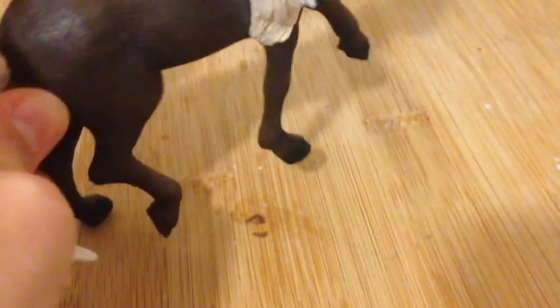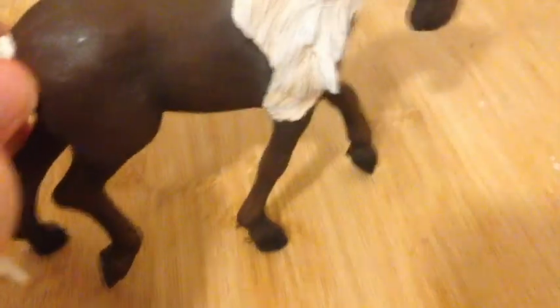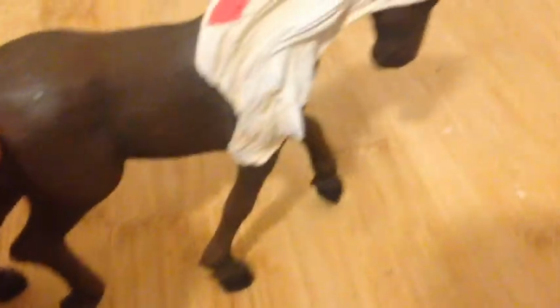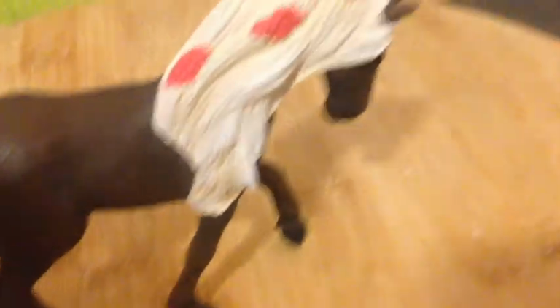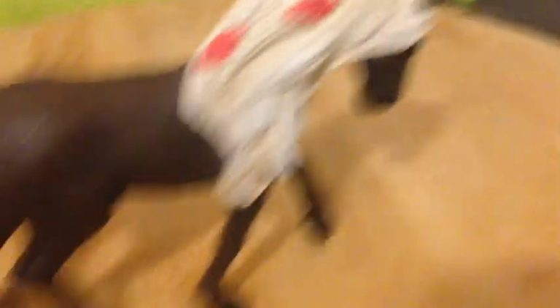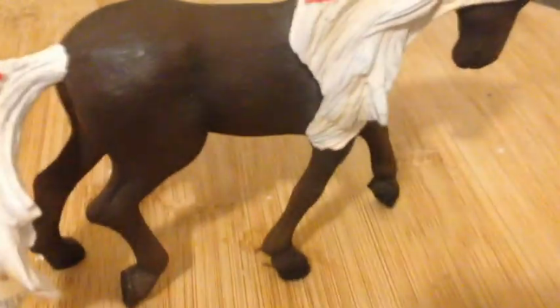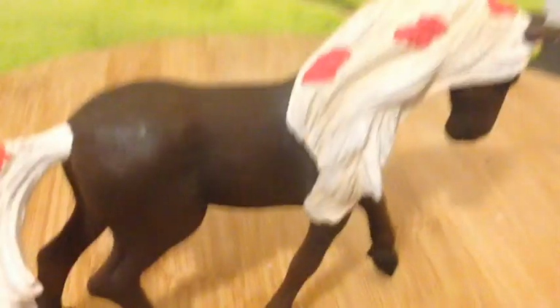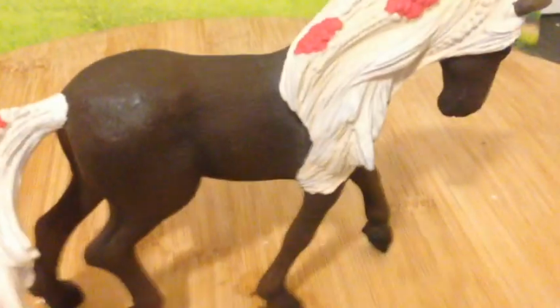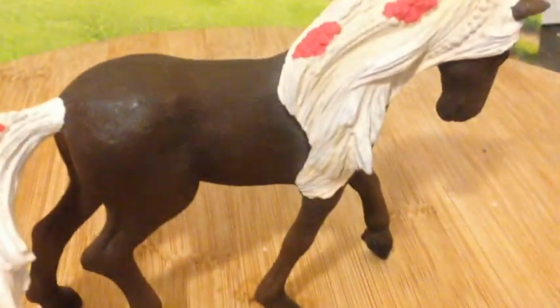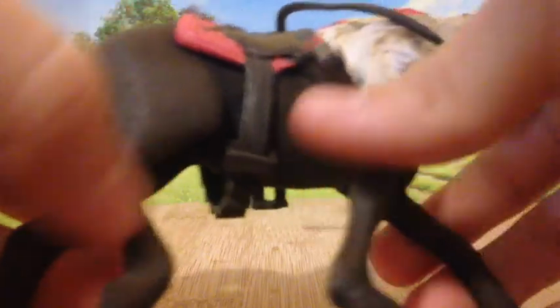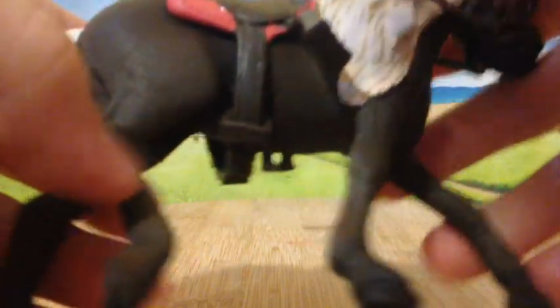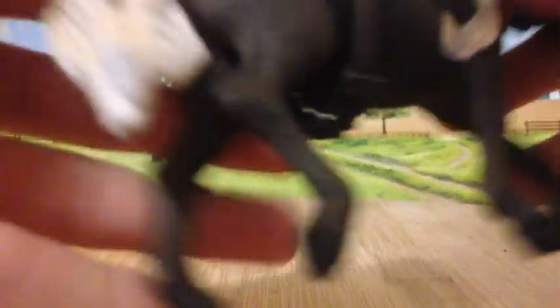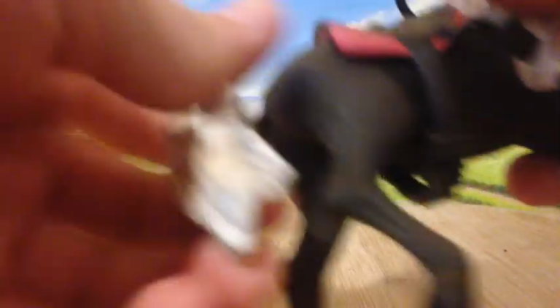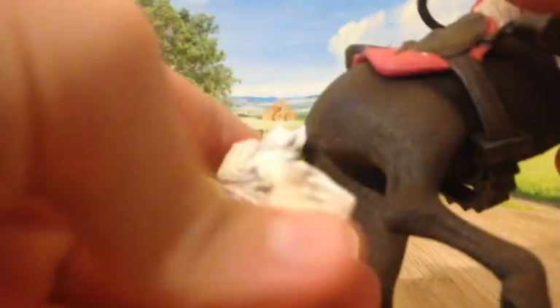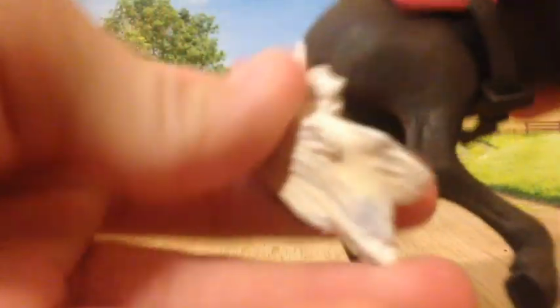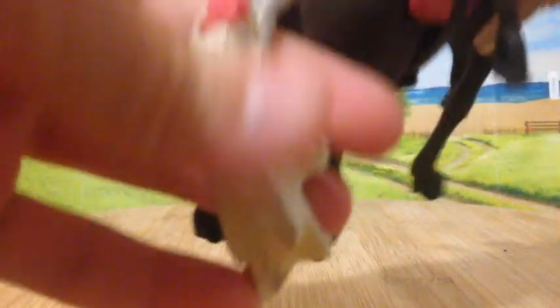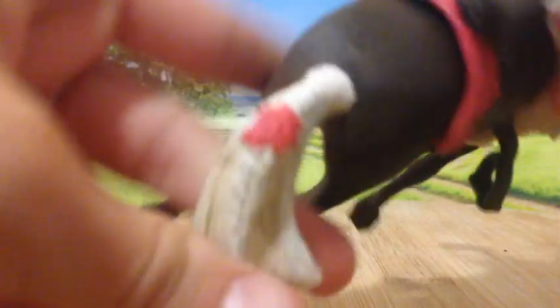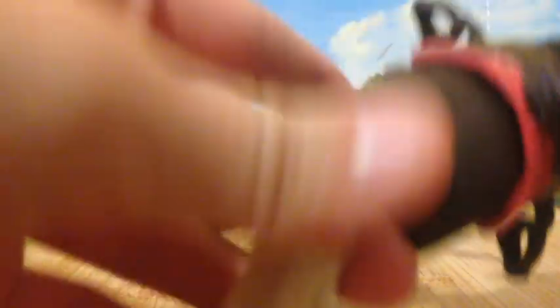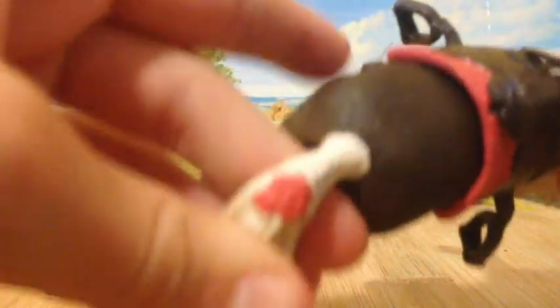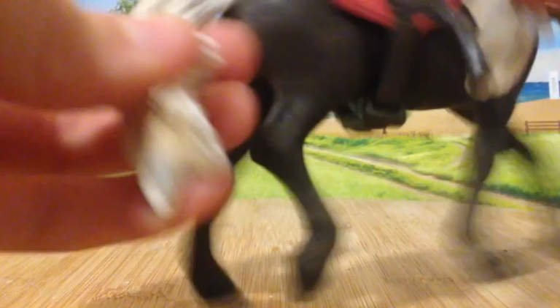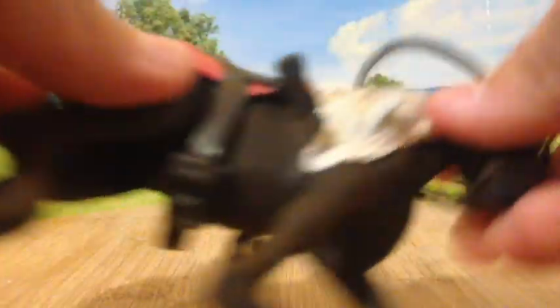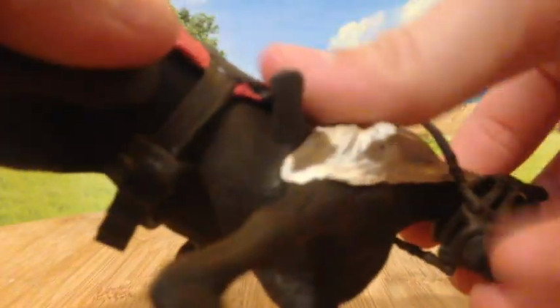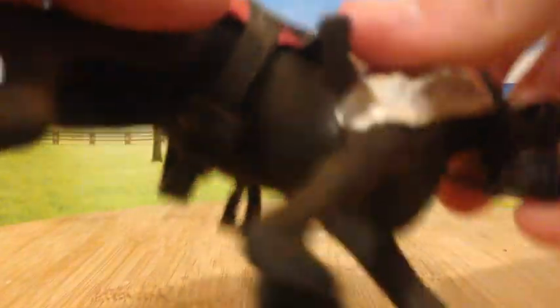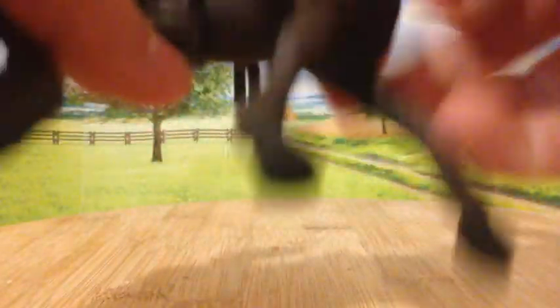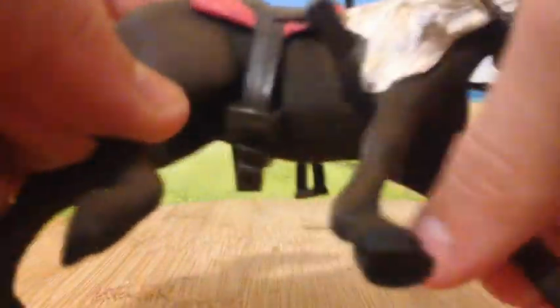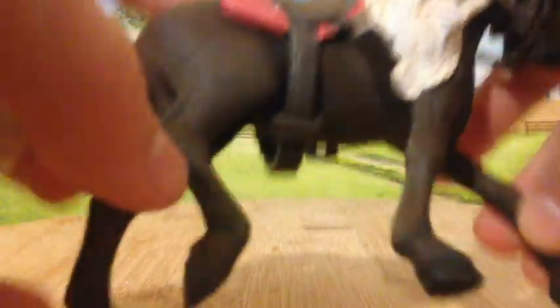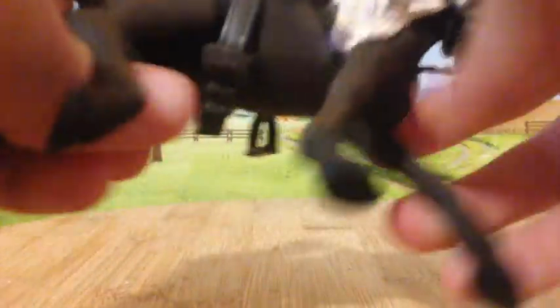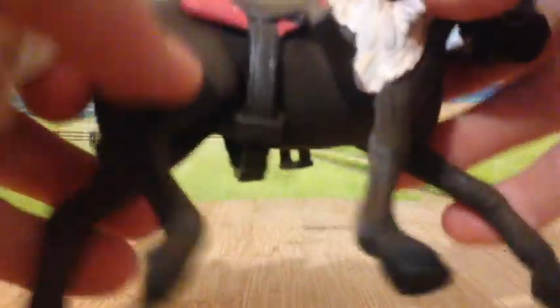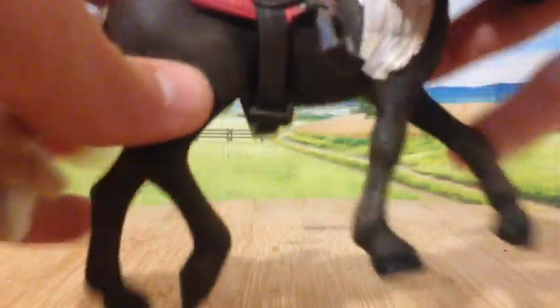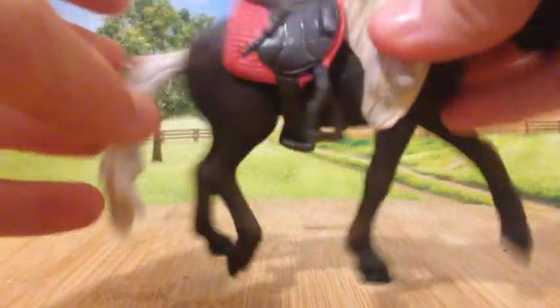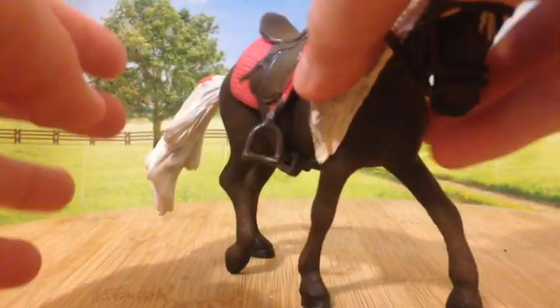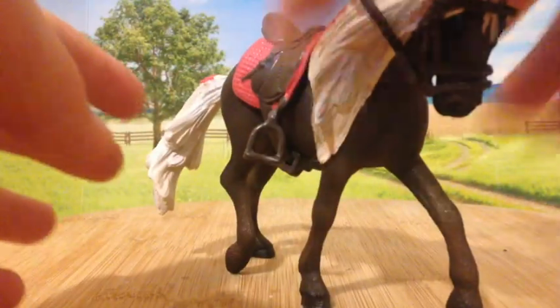Obviously her color is dark brown. It feels like it has a little bit of rubber on her — it just feels a little rubbery, especially her mane and tail.